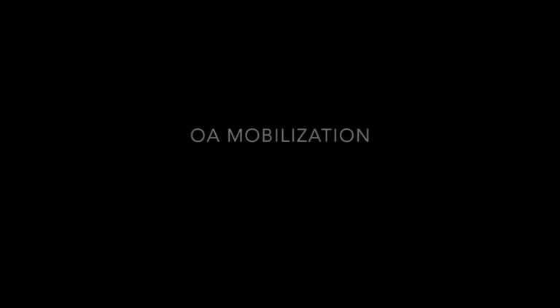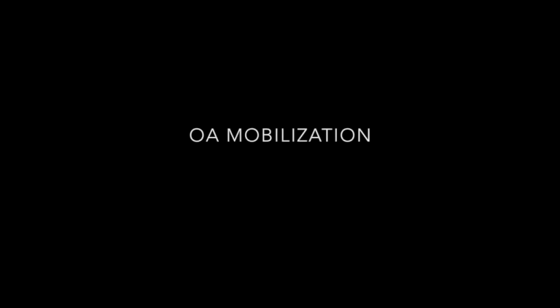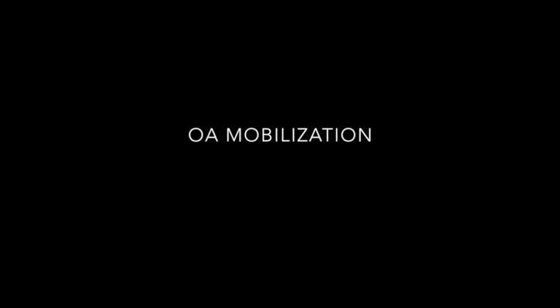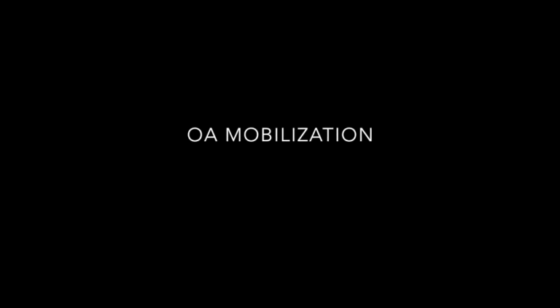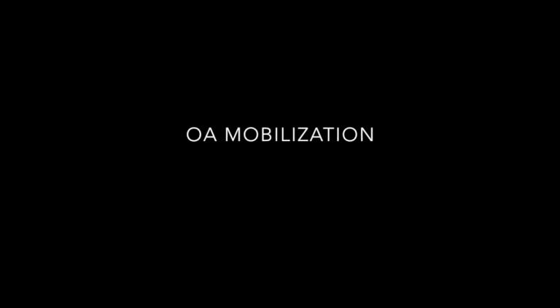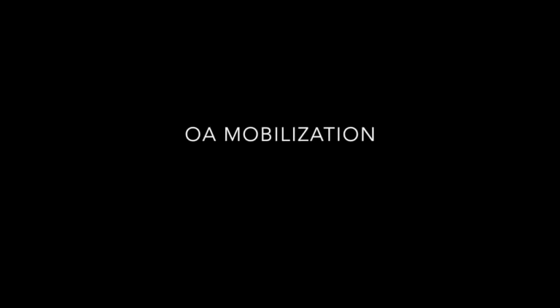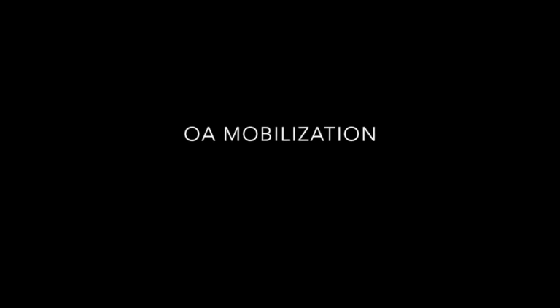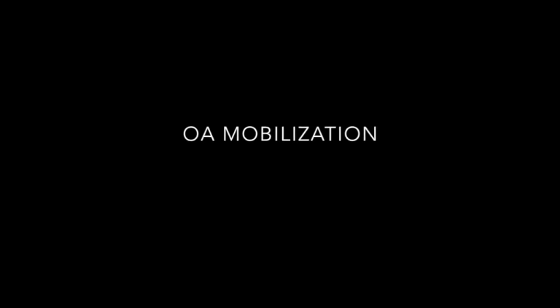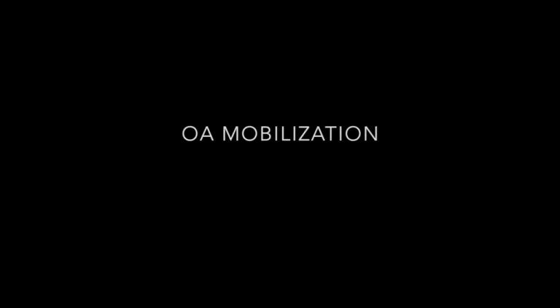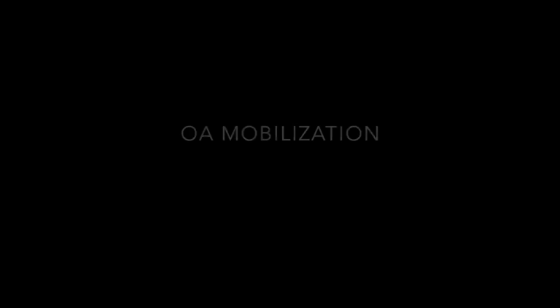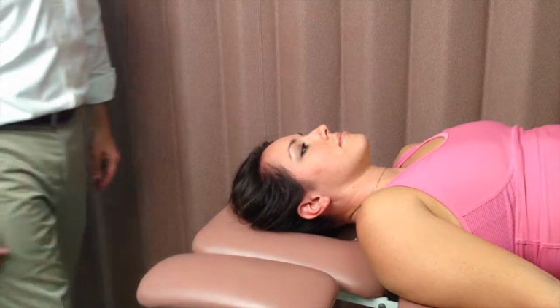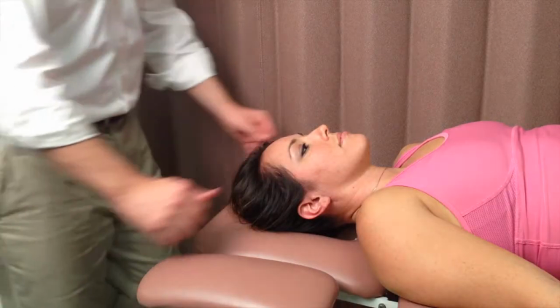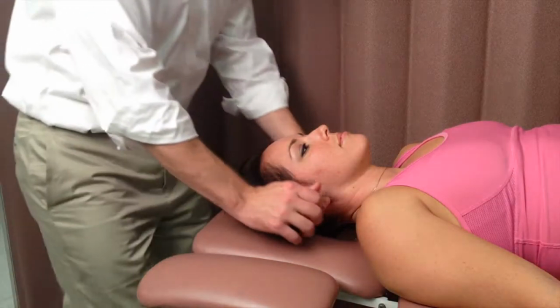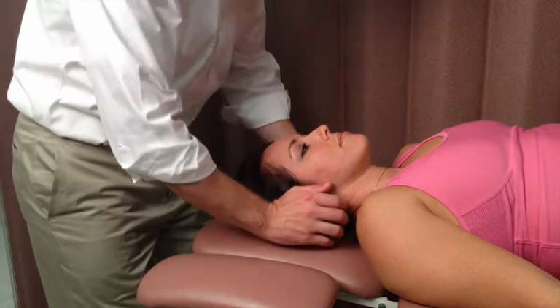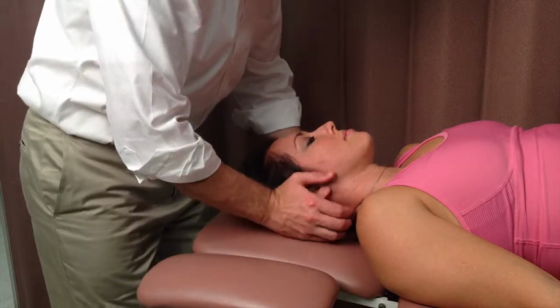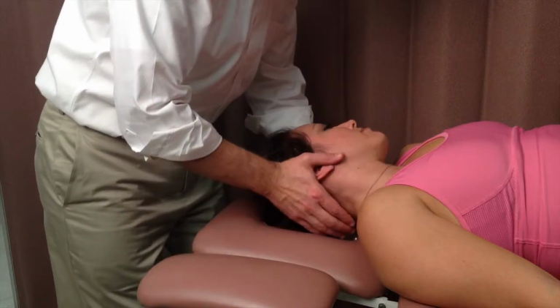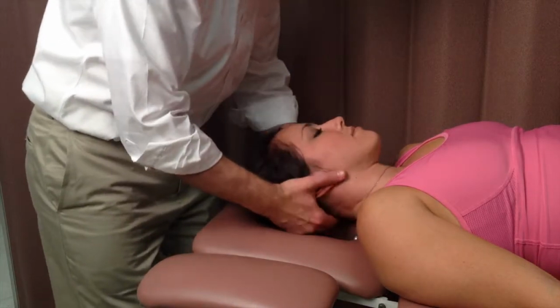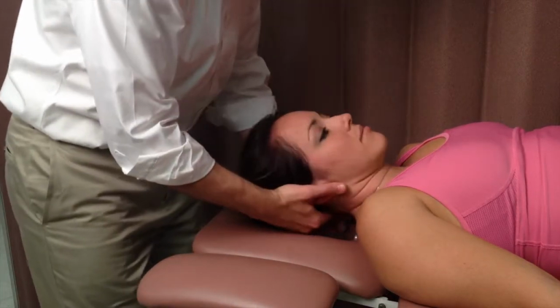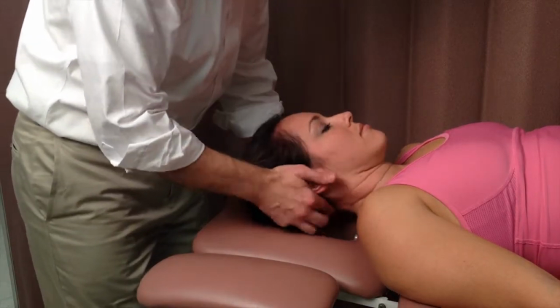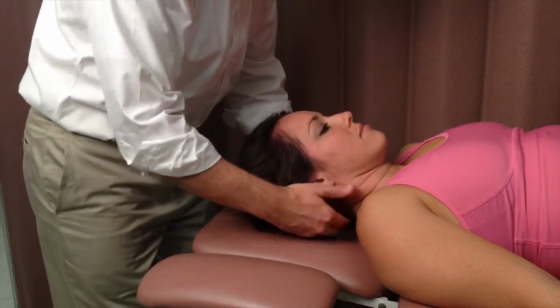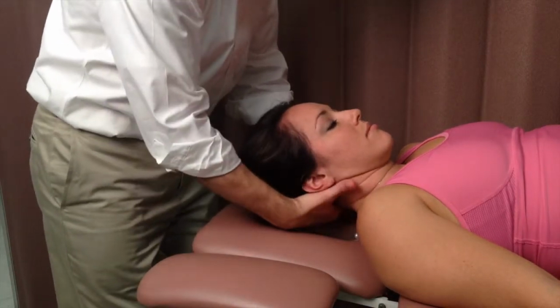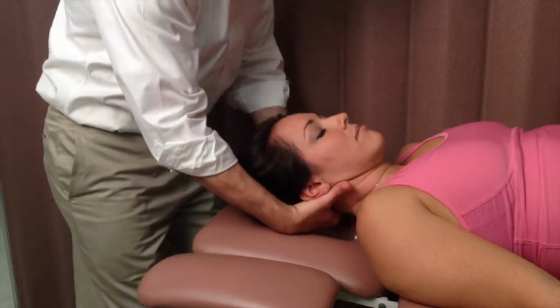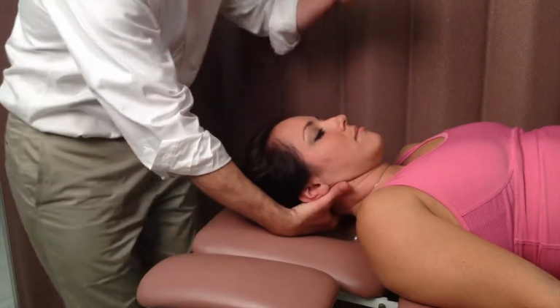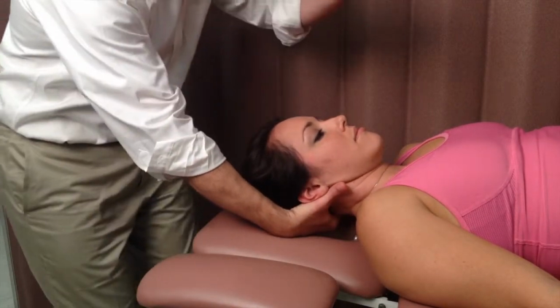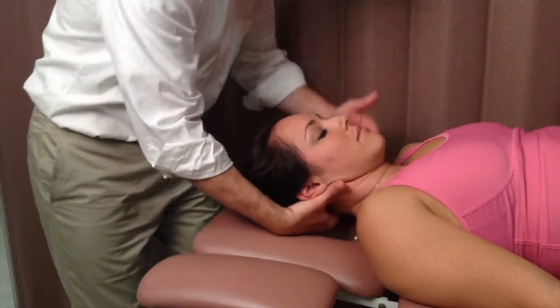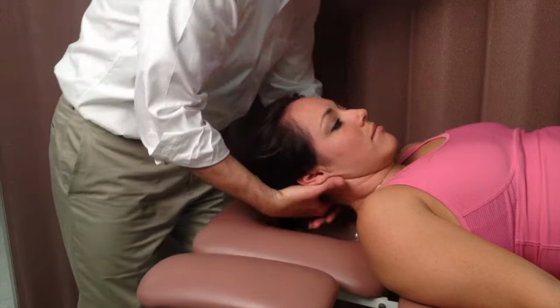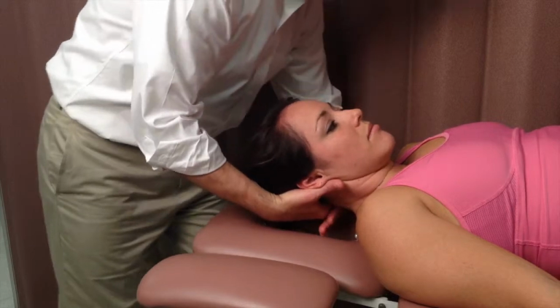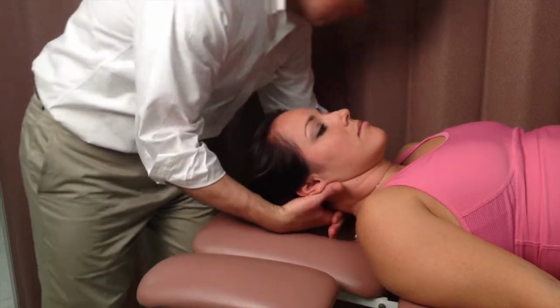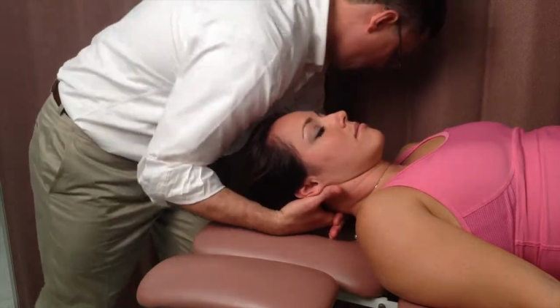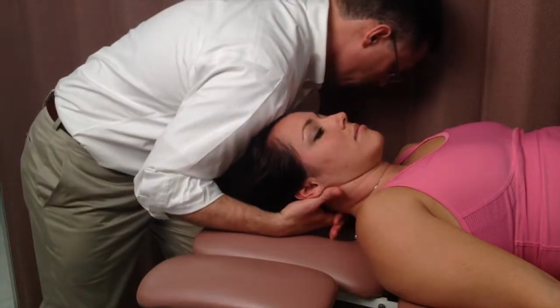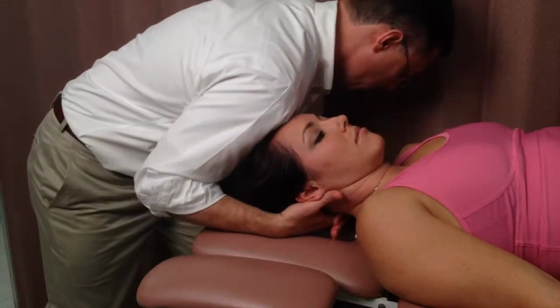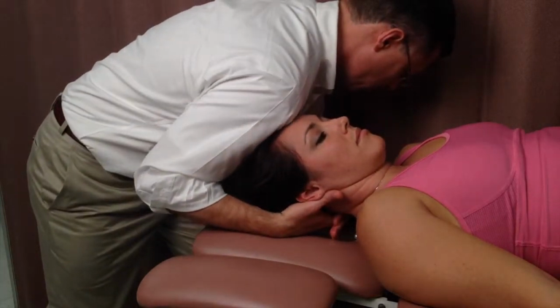This is mobilization of the occiput on the atlas. The patient is in a supine position. The clinician supports the patient's head with one hand while using a block with the other over the posterior arch of C1.